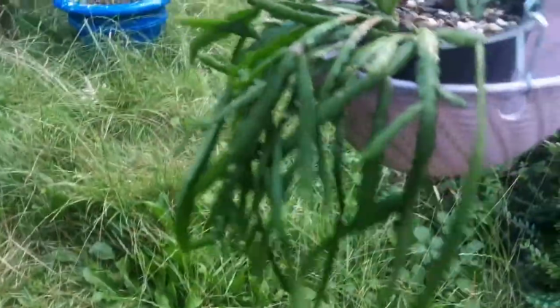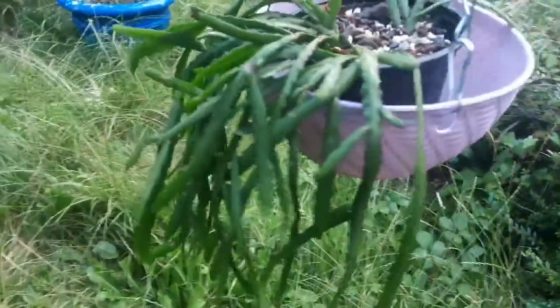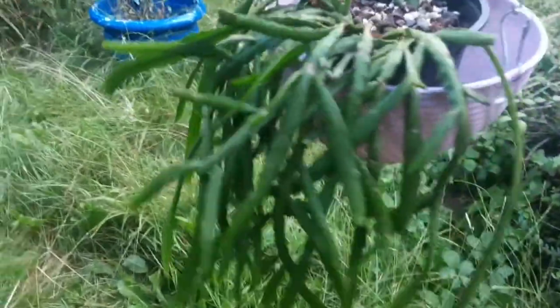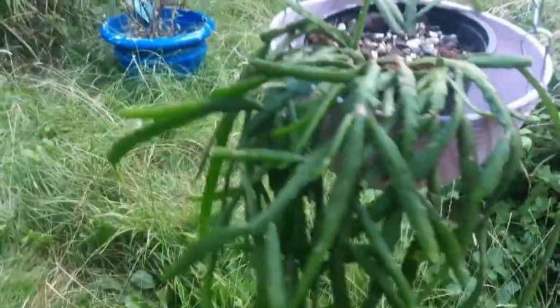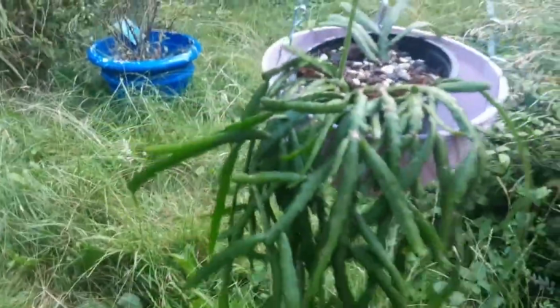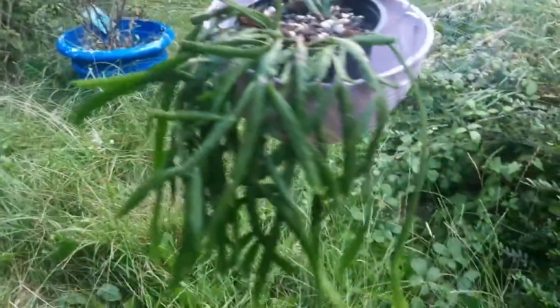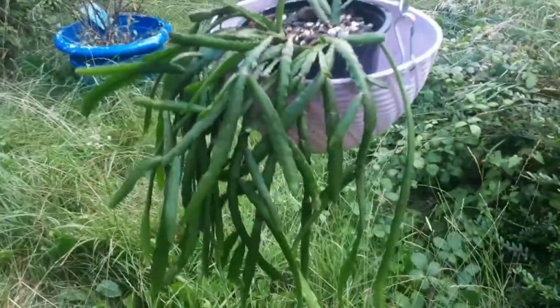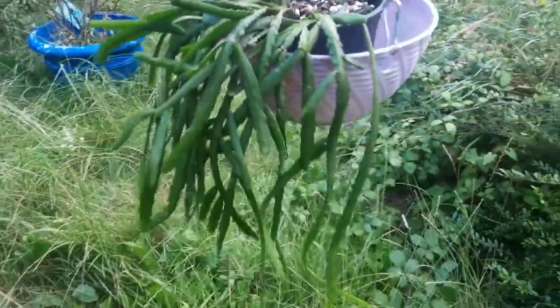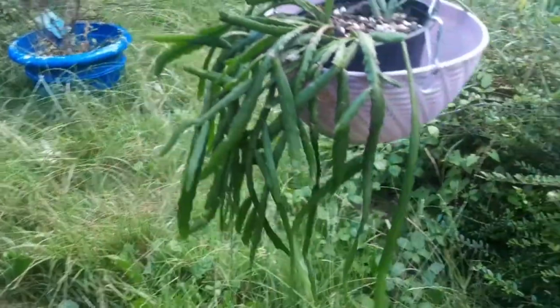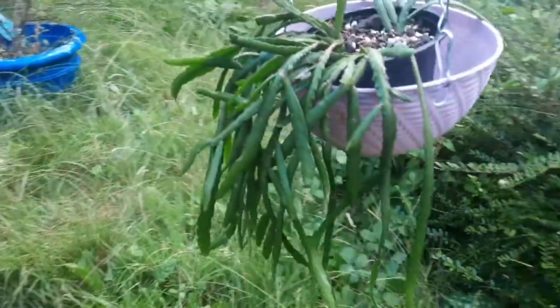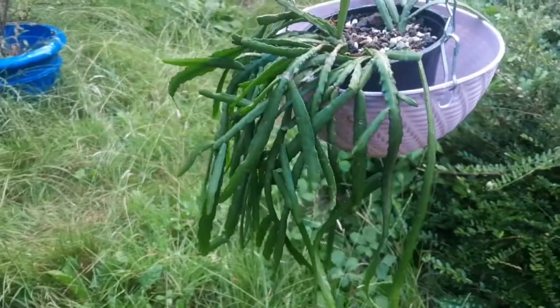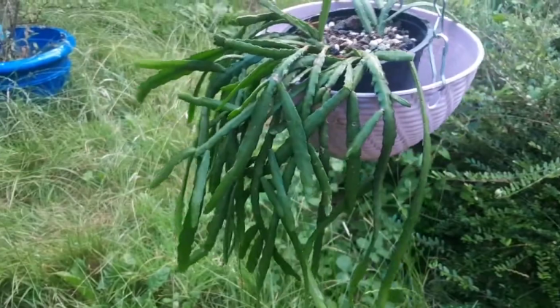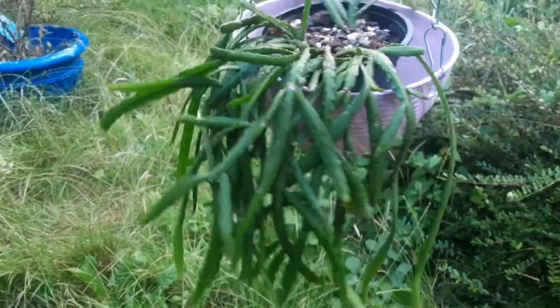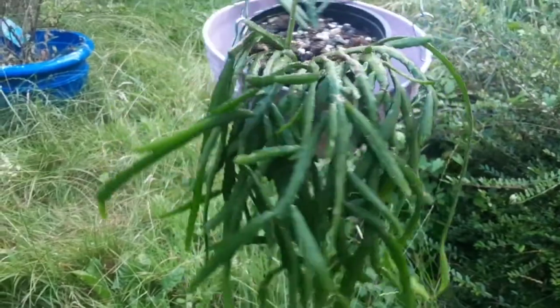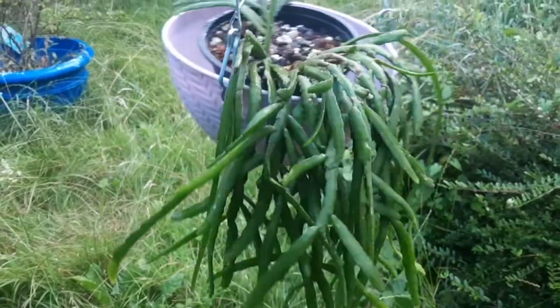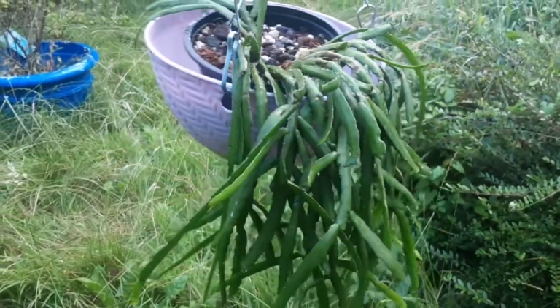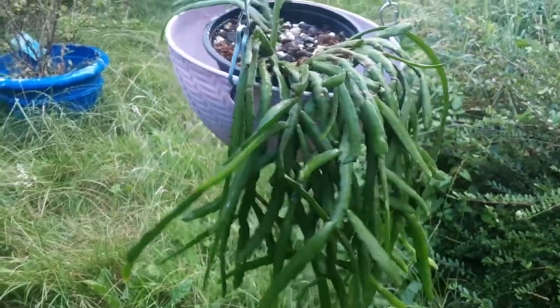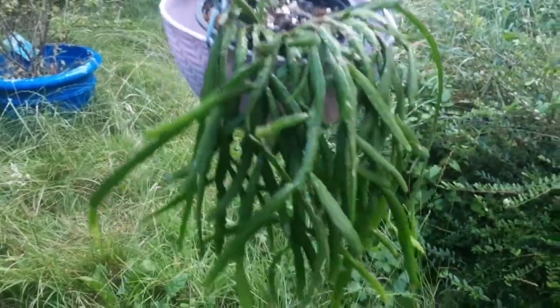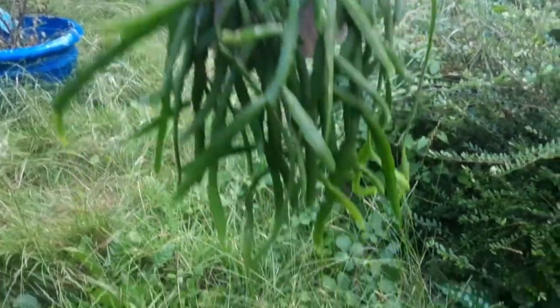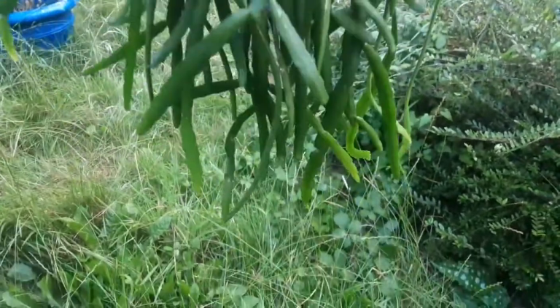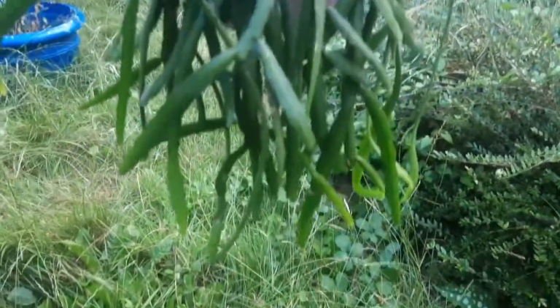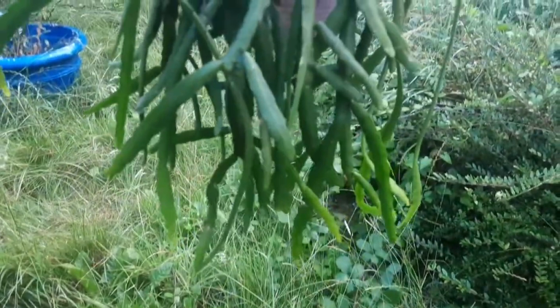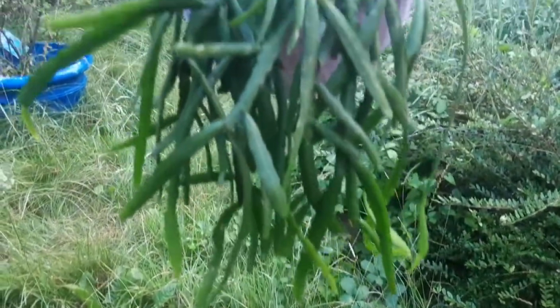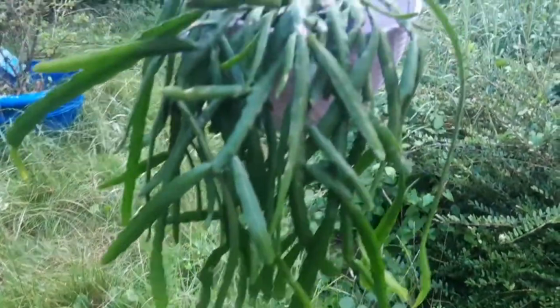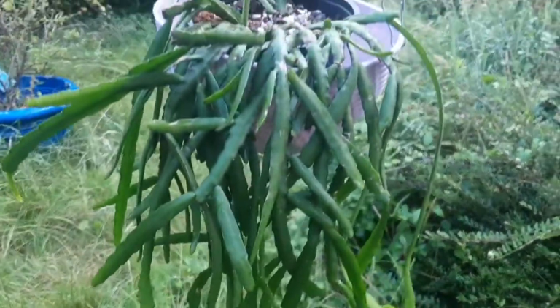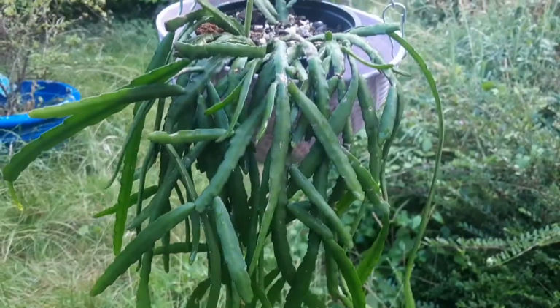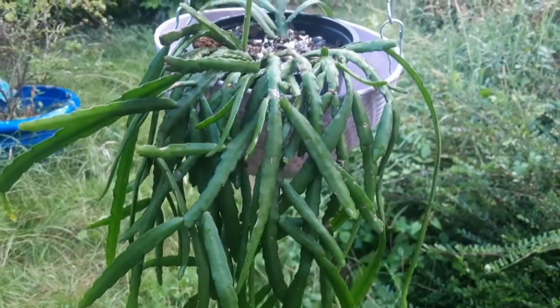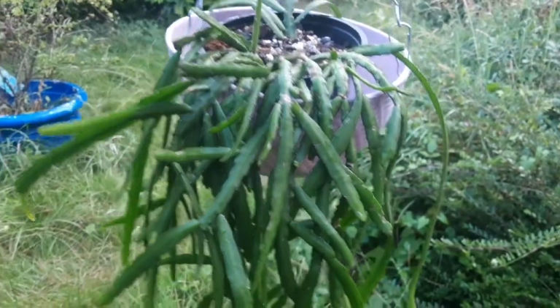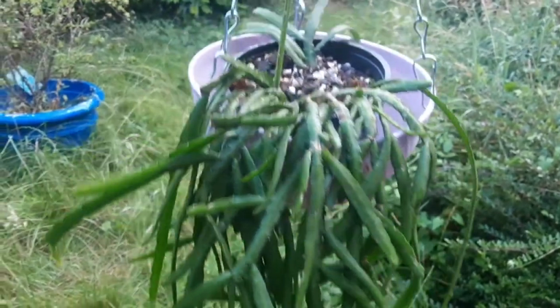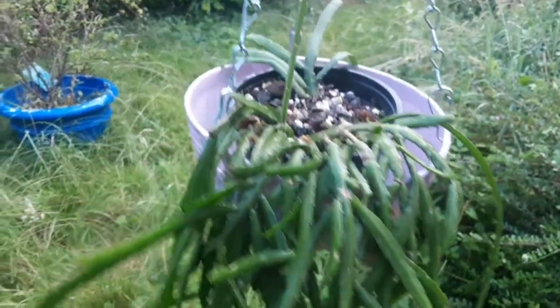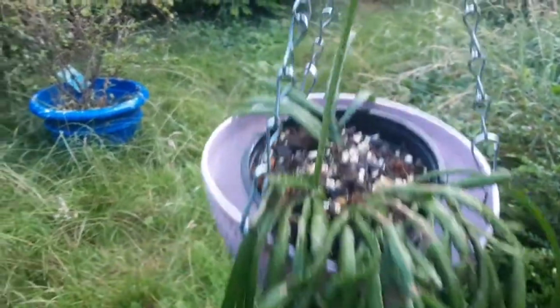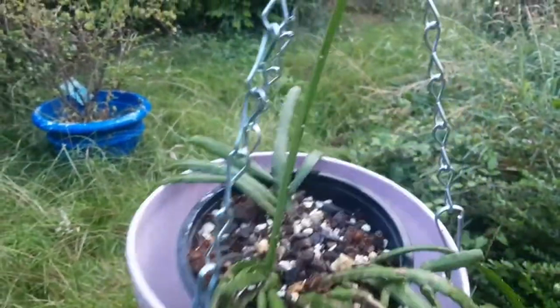Let's move on to my garden. As I said, in summer I keep some of them hanging on the branches of a tree and they like the spot there. This is a Burrows' vine — it has grown nicely as well, looking really lovely.